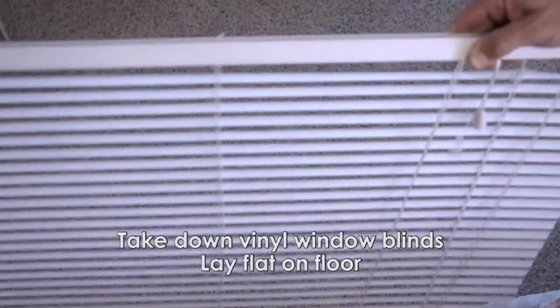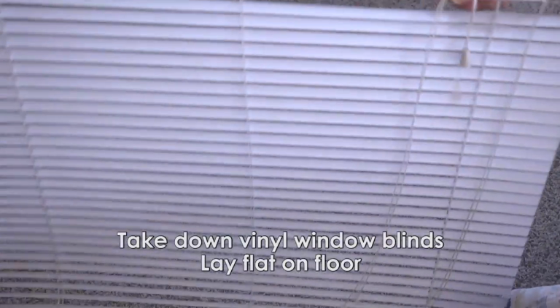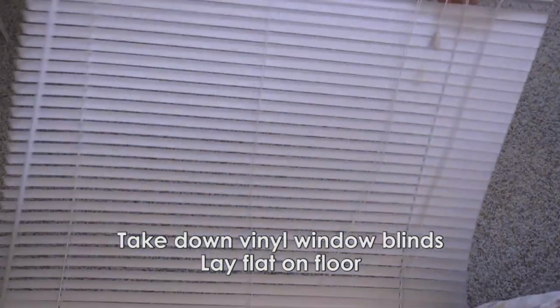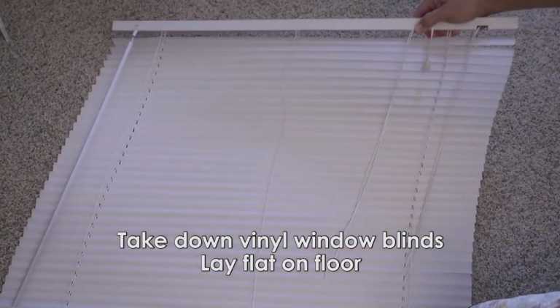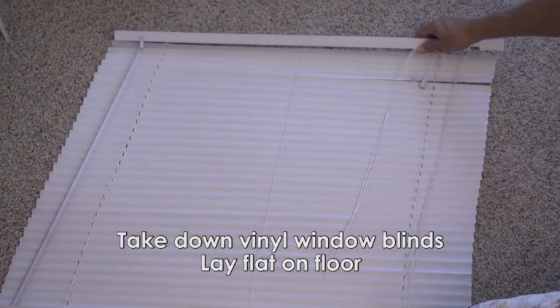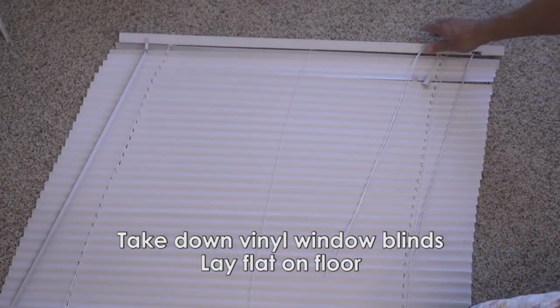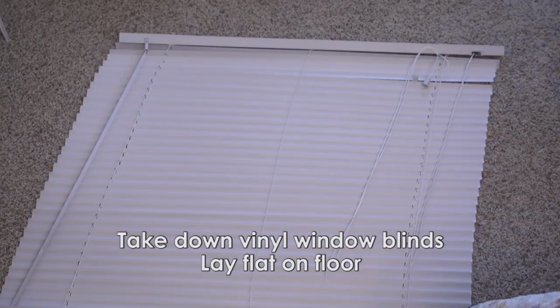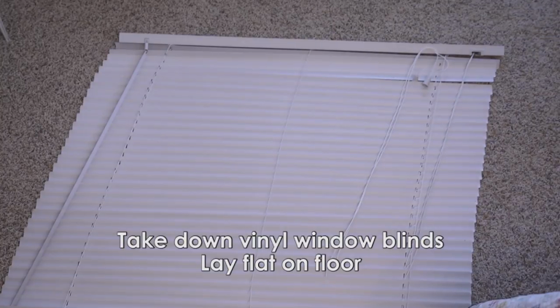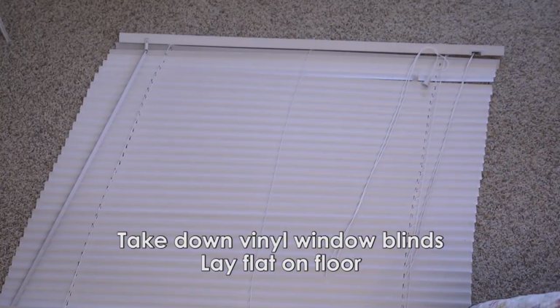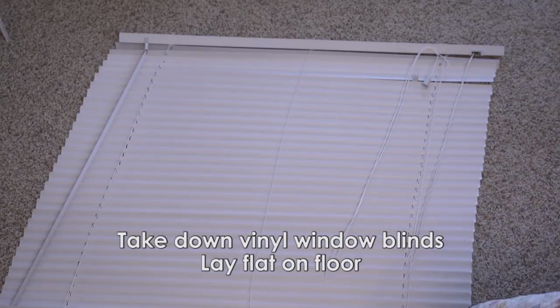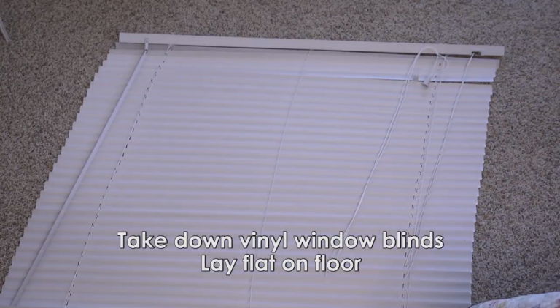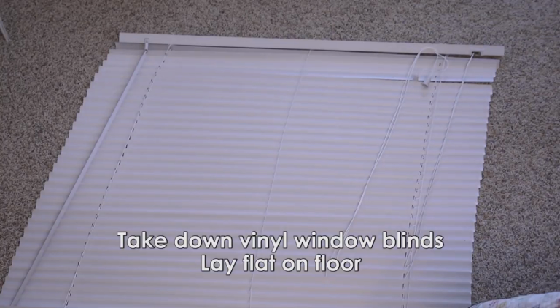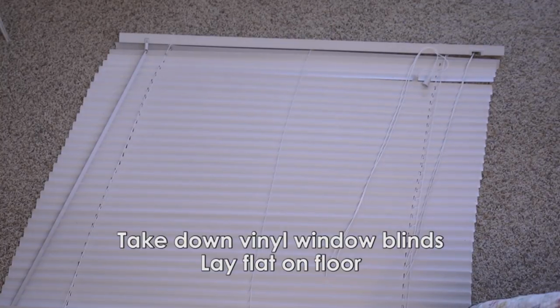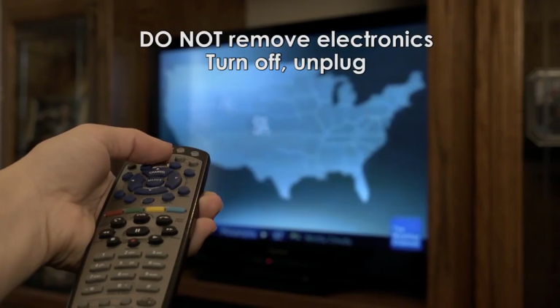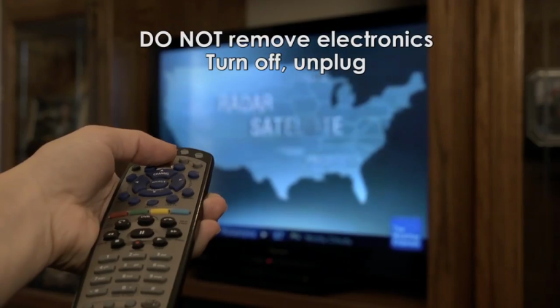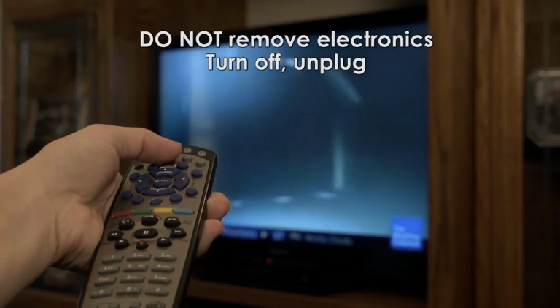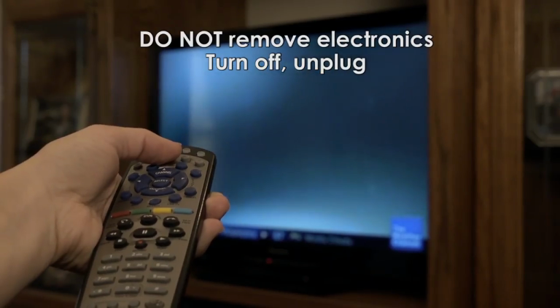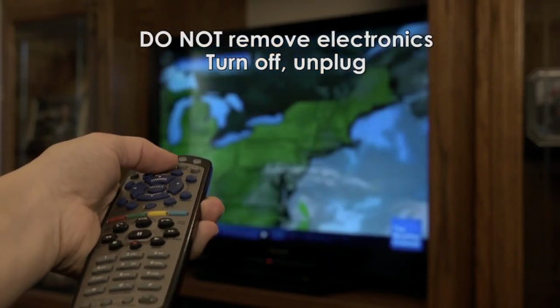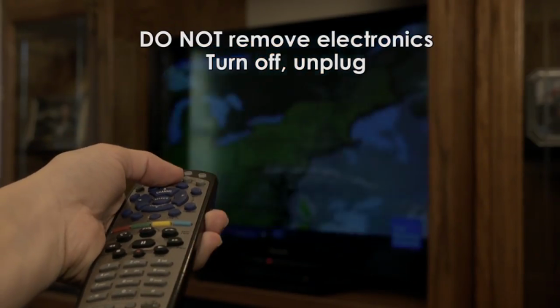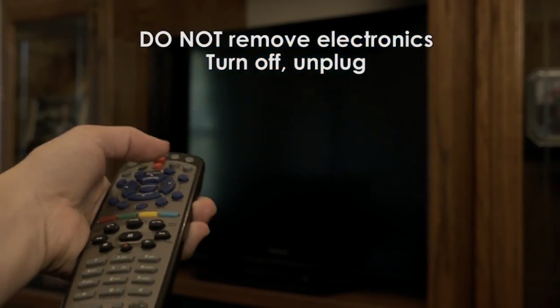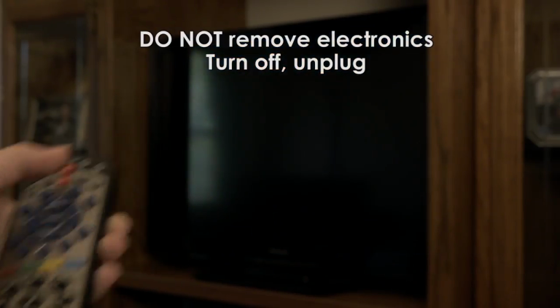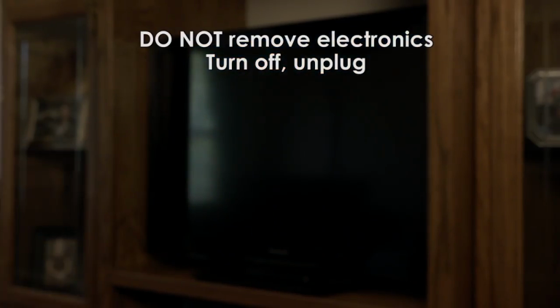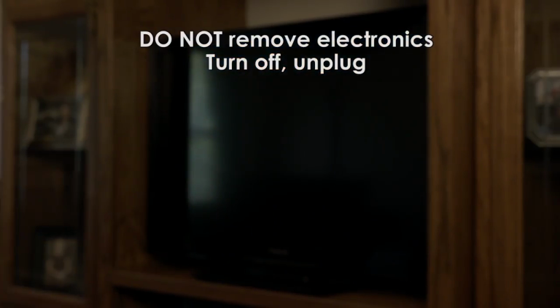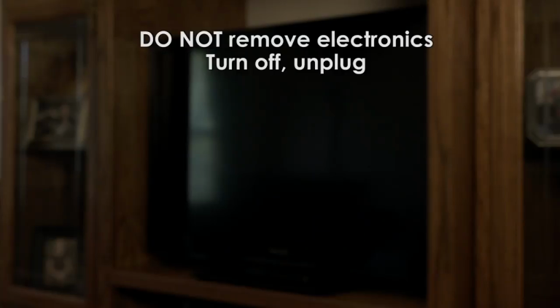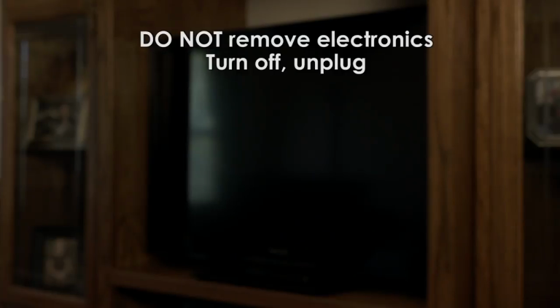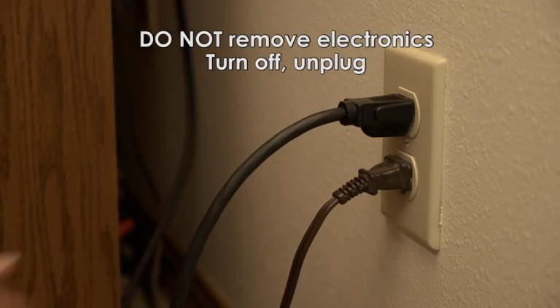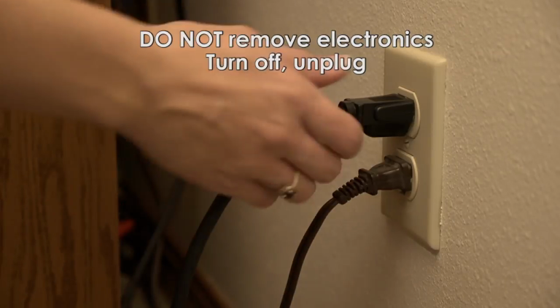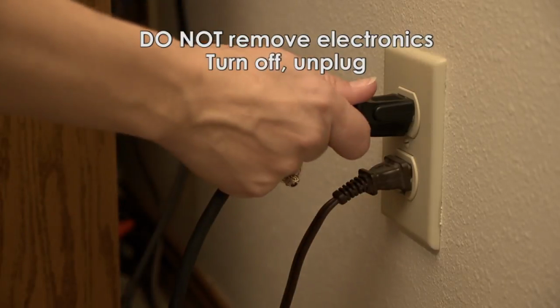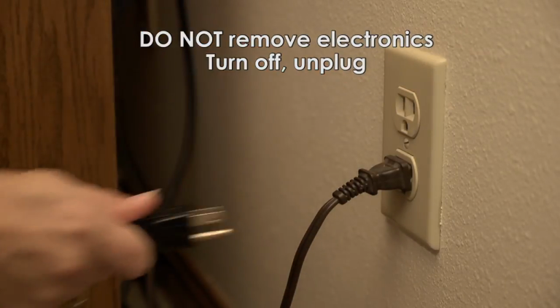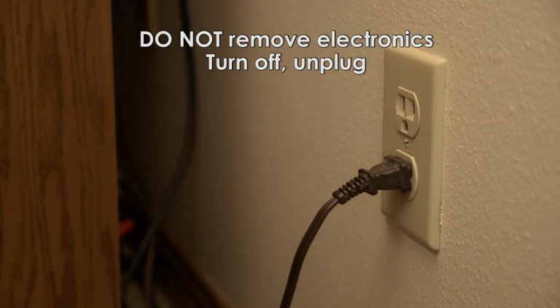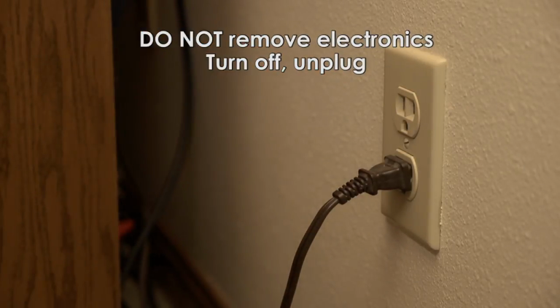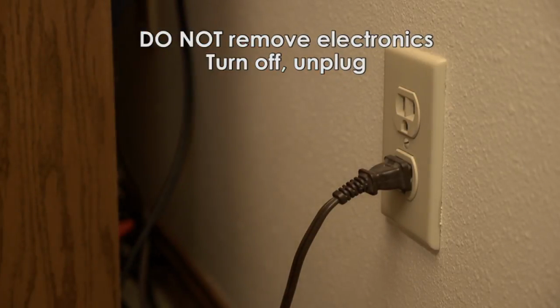Take down vinyl window blinds and lay them flat on the floor. Do not remove any electronics, as they are often infested. Switch them off and disconnect them from the wall outlet.